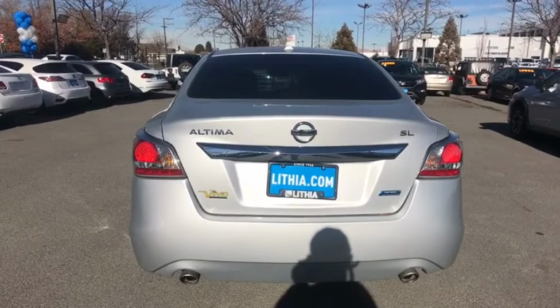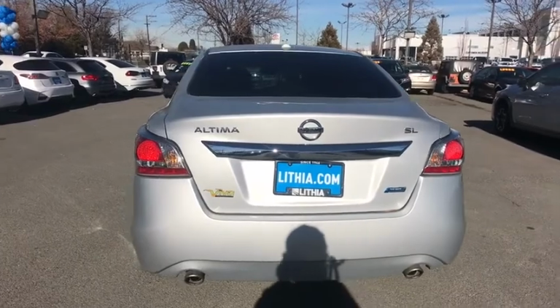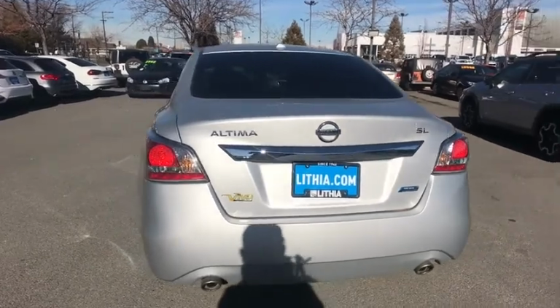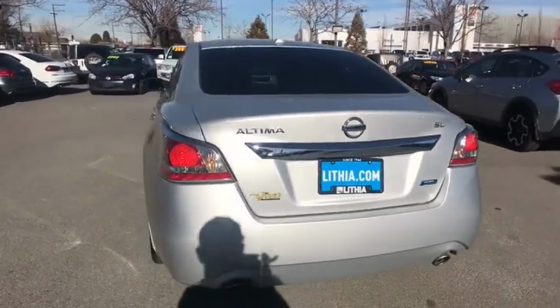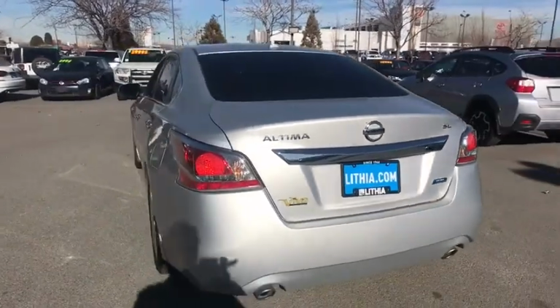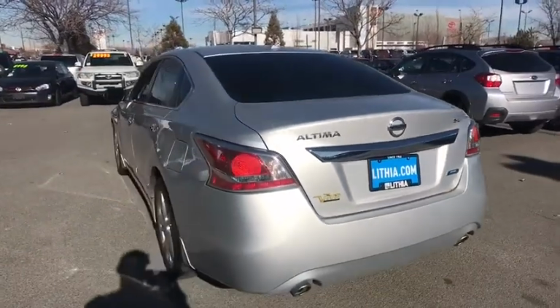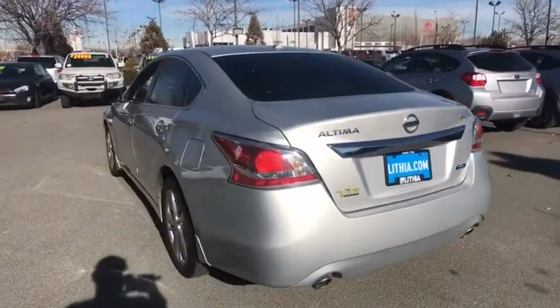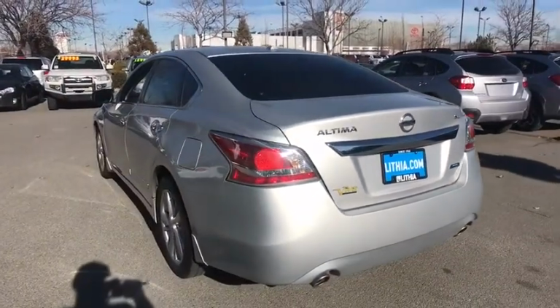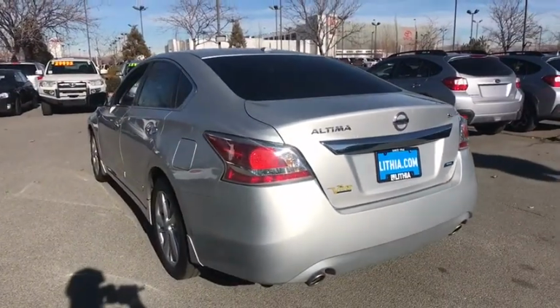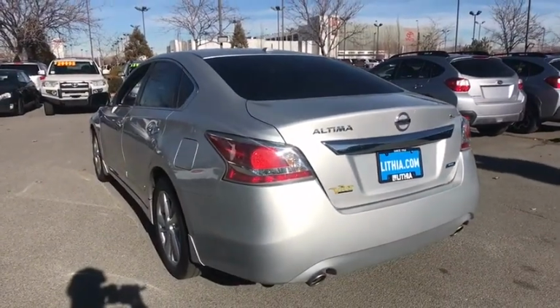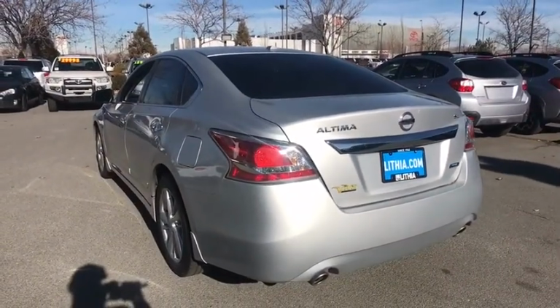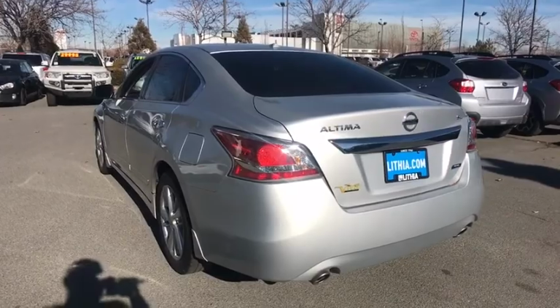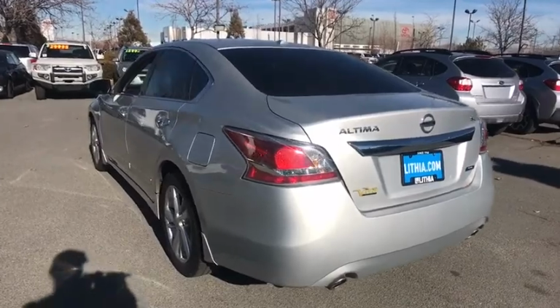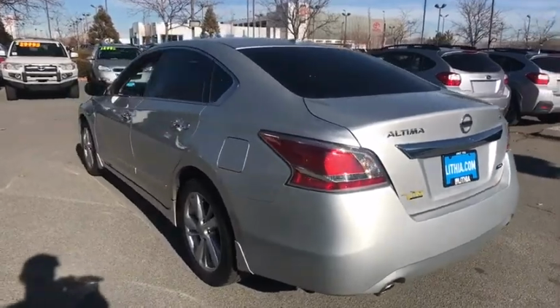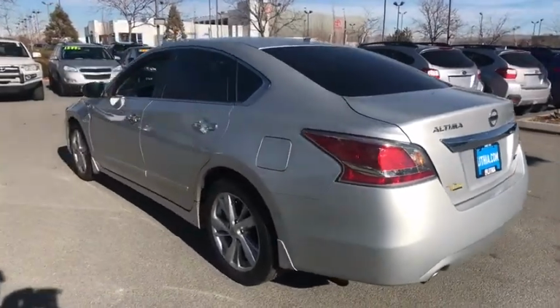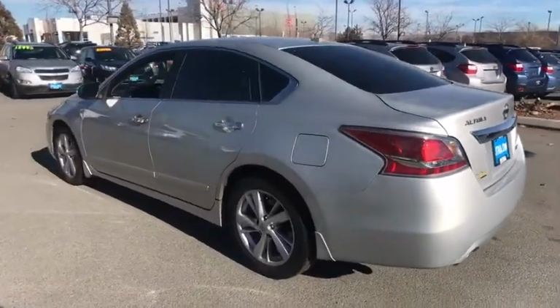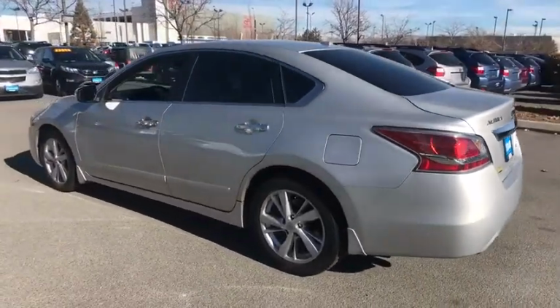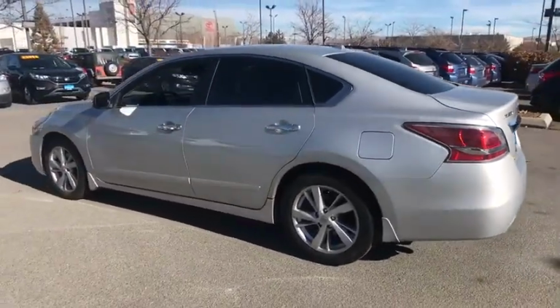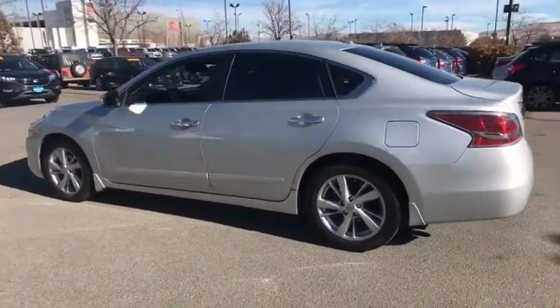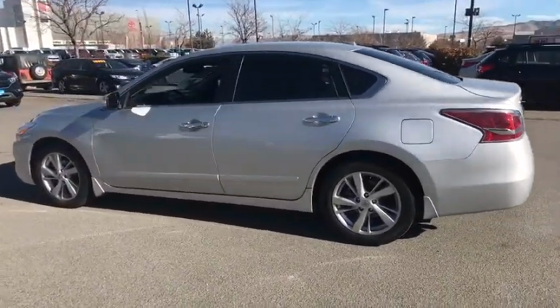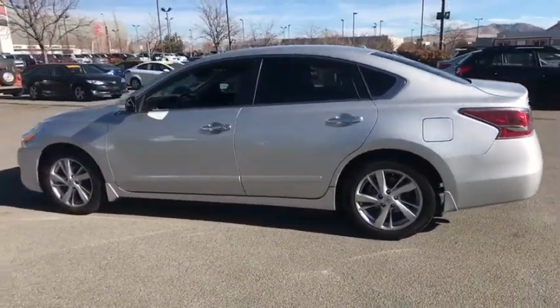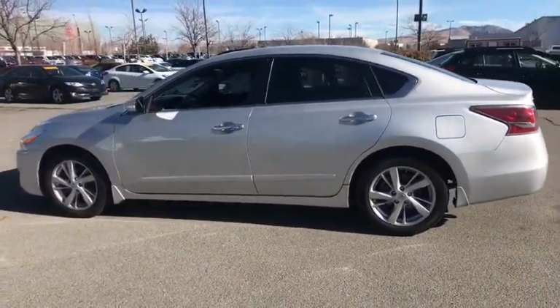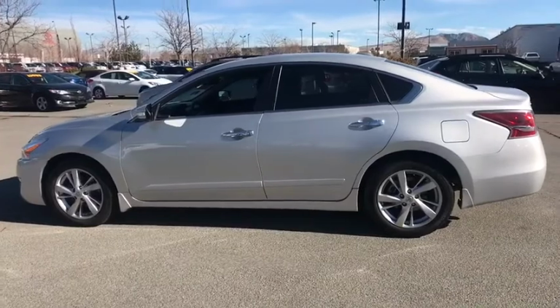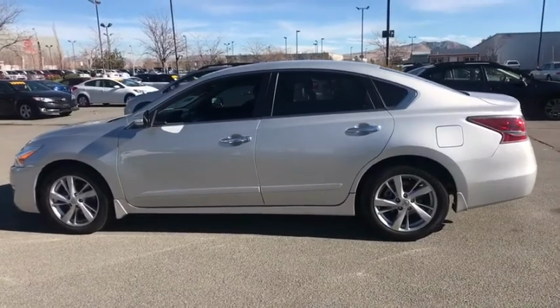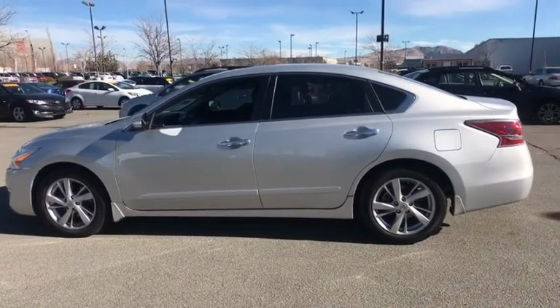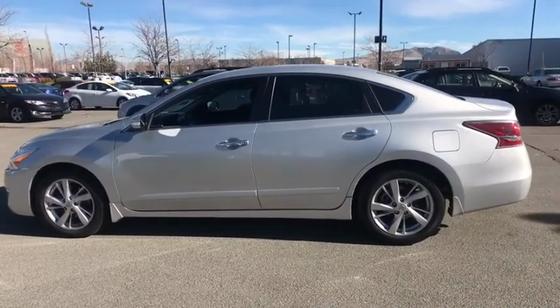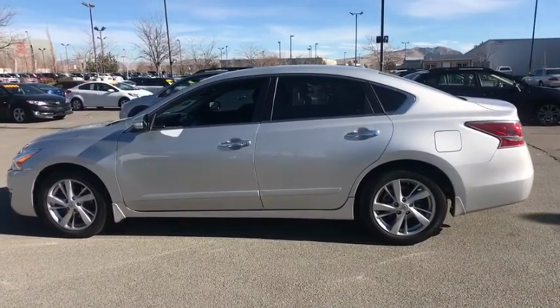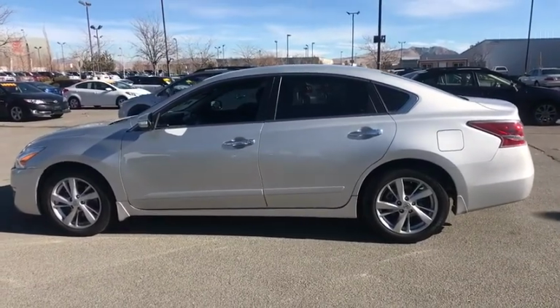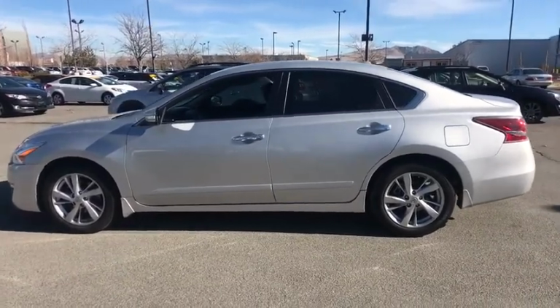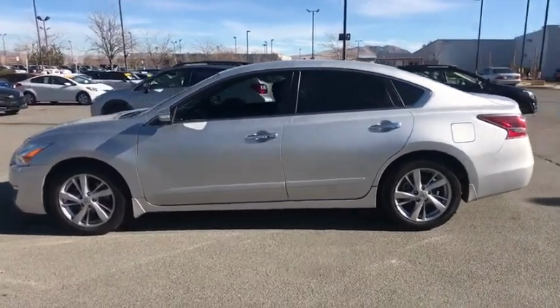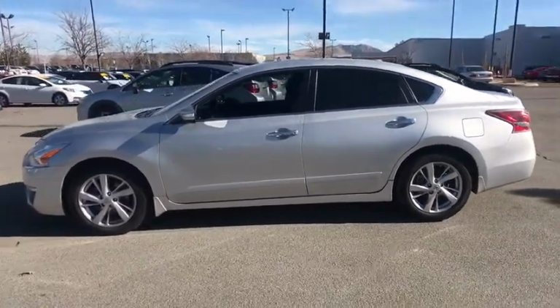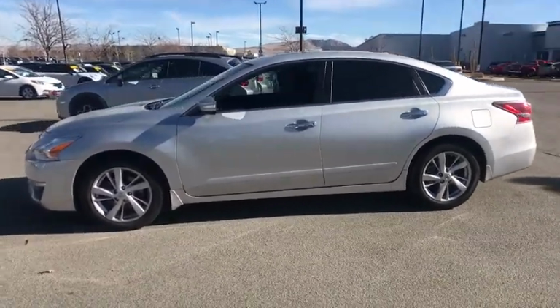Remote engine start, keyless entry, backup camera, leather wrapped steering wheel, Bluetooth, driver lumbar, adjustable steering wheel, power steering, cruise control, ABS four wheel, four wheel disc brakes, aluminum wheels, universal garage door opener.